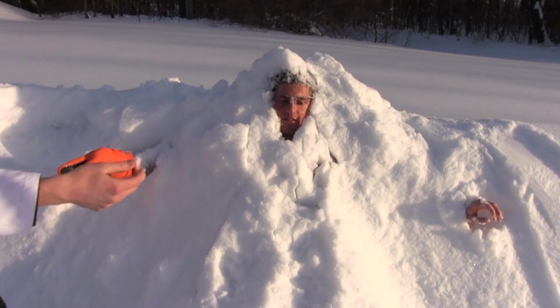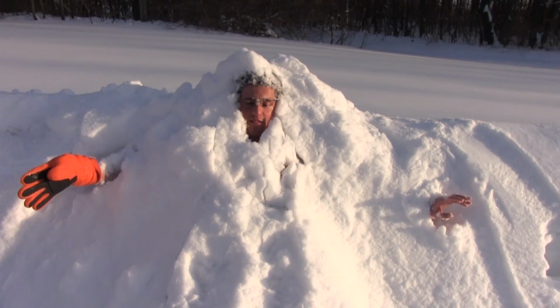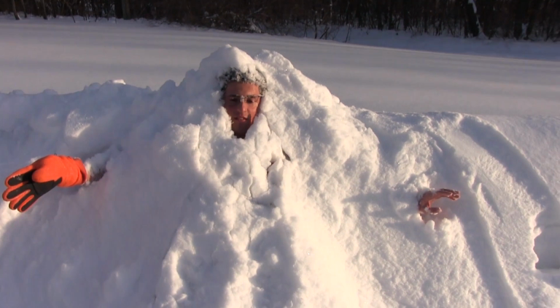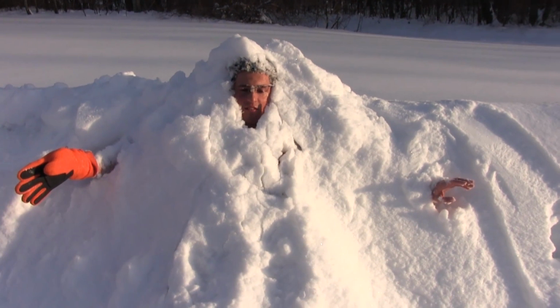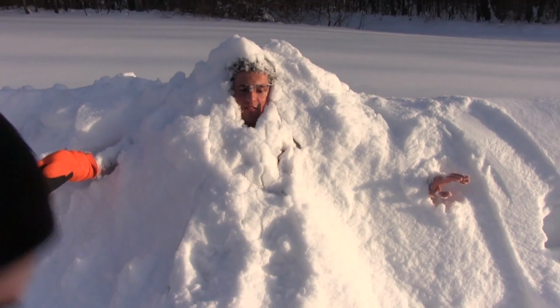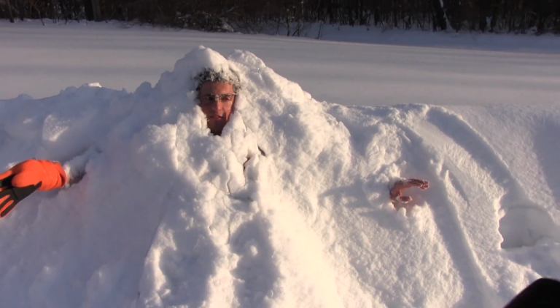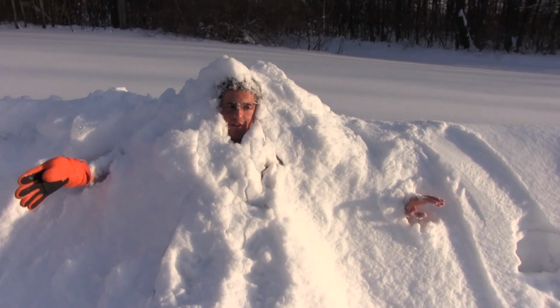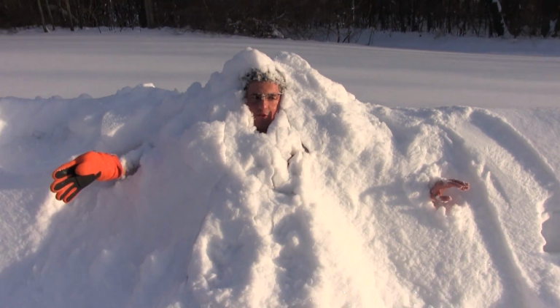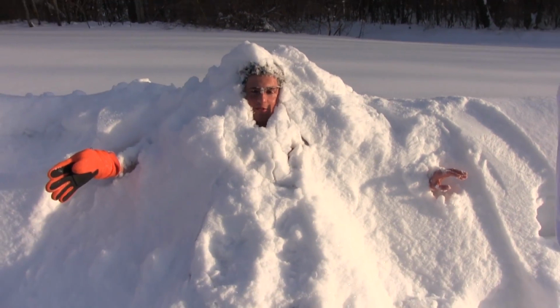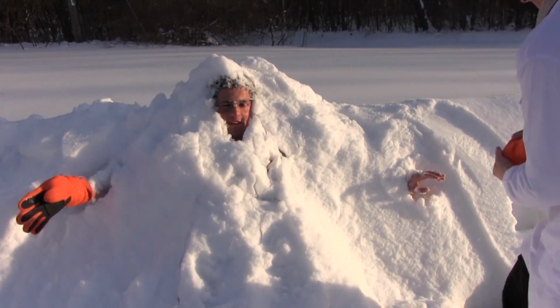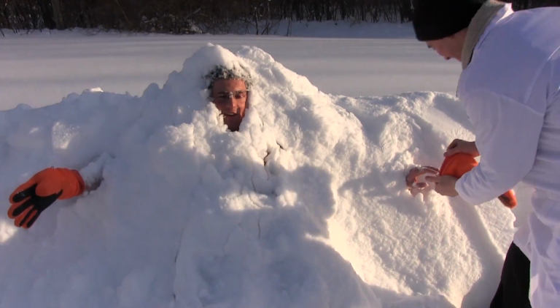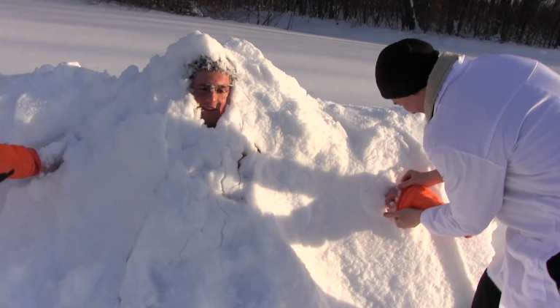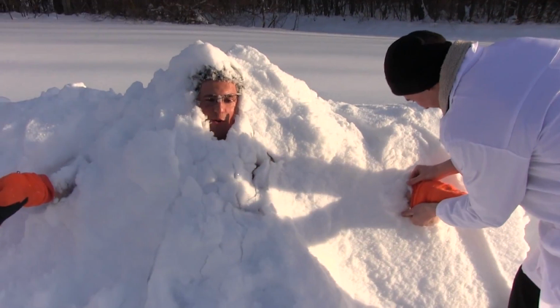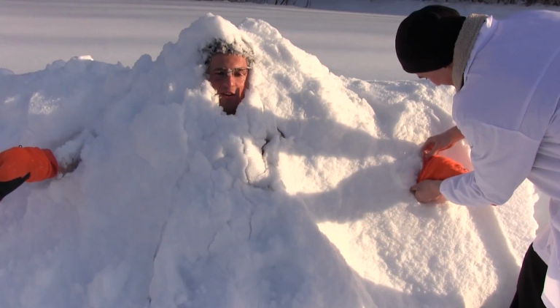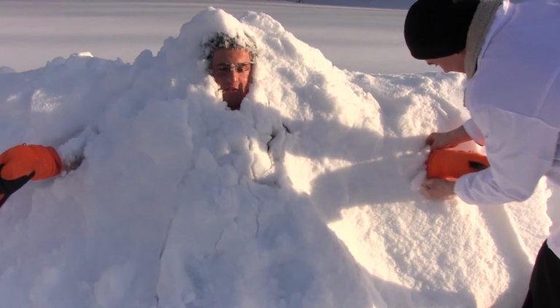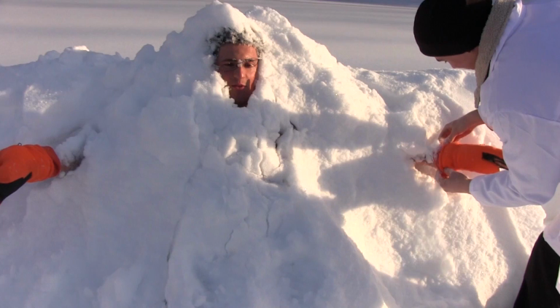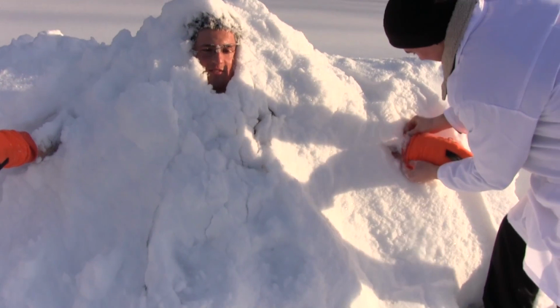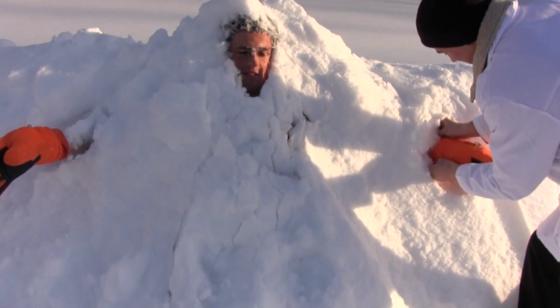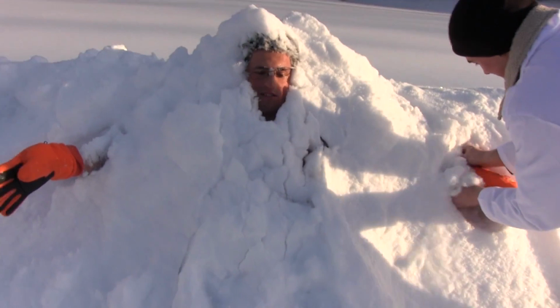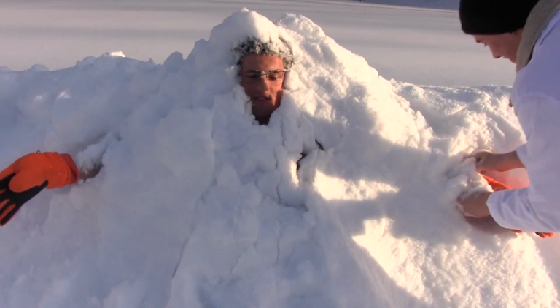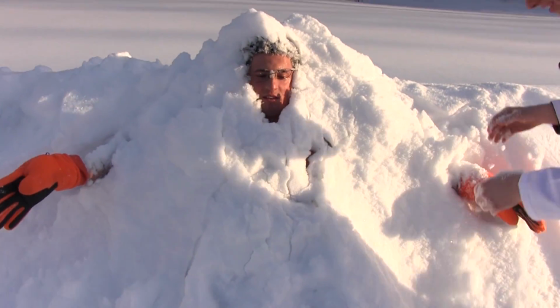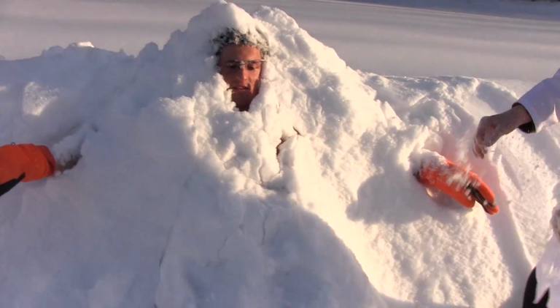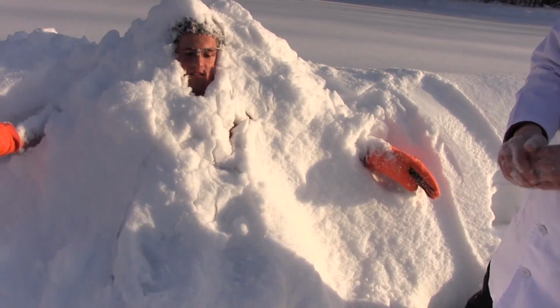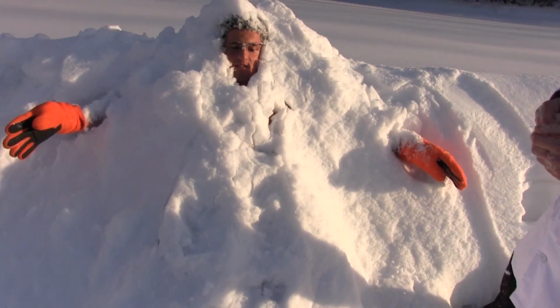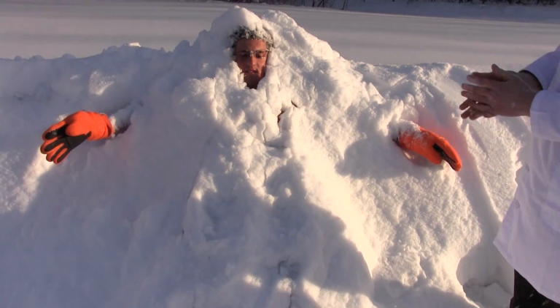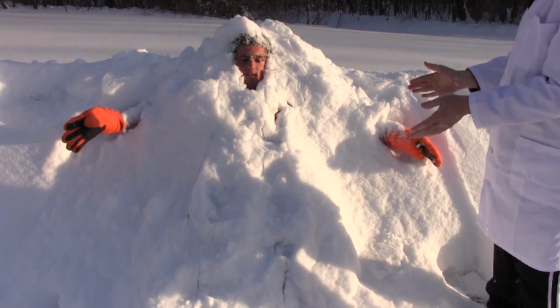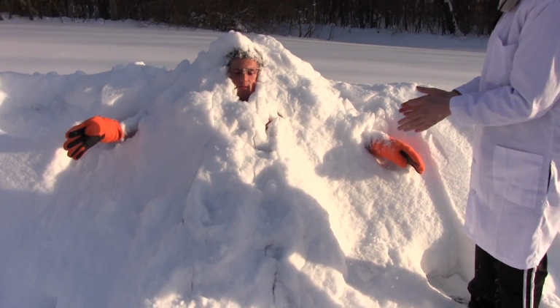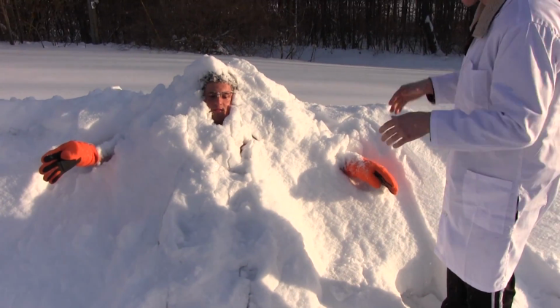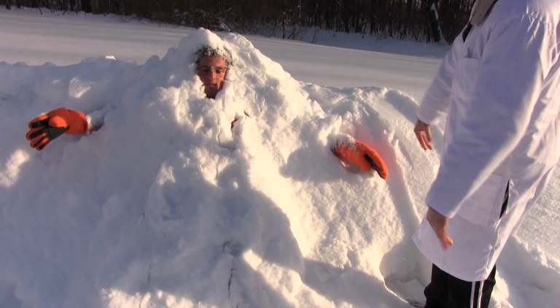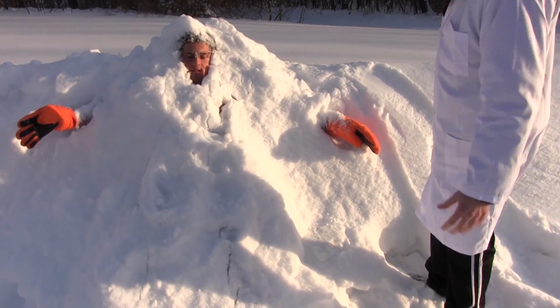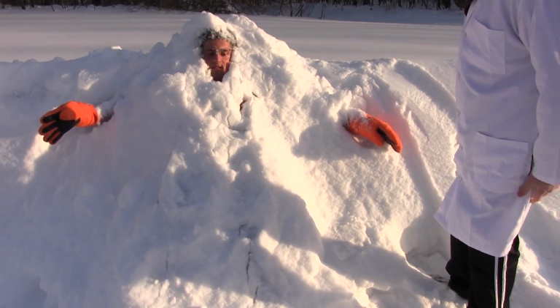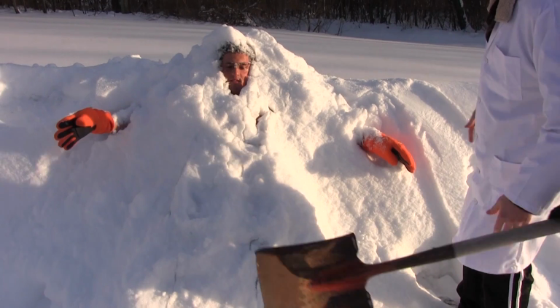My ears are cold. To be honest, I'm not bringing gloves out — I'm a little cold. Should we pat the snow on you? No. Should we kick you in the nuts?